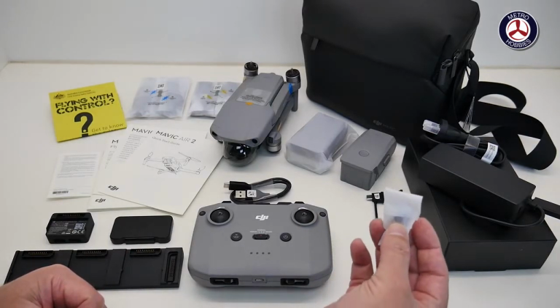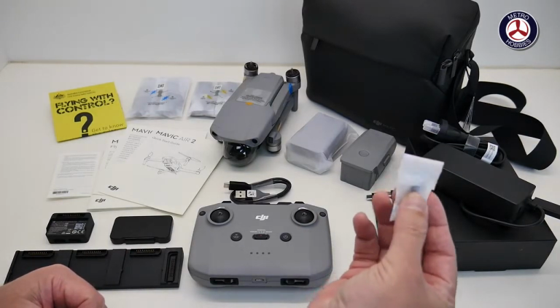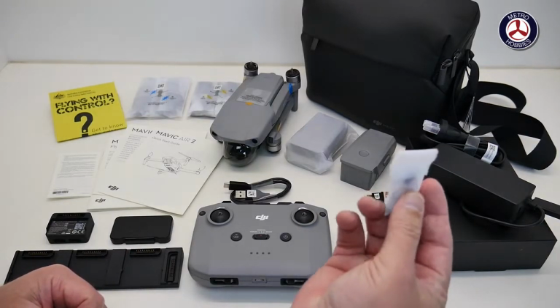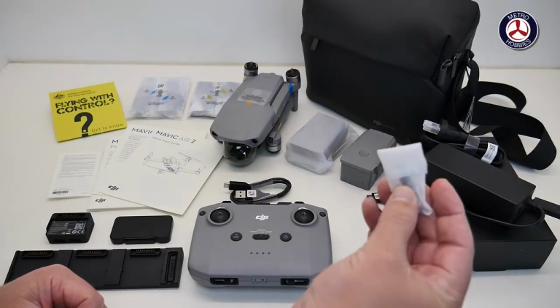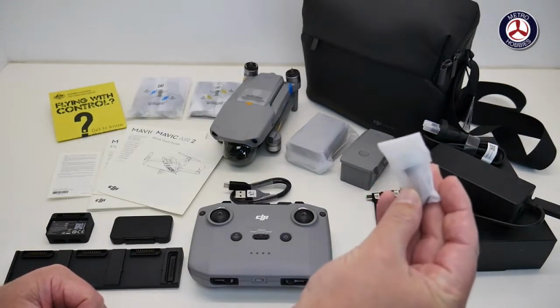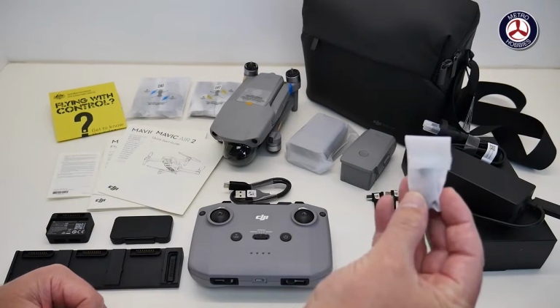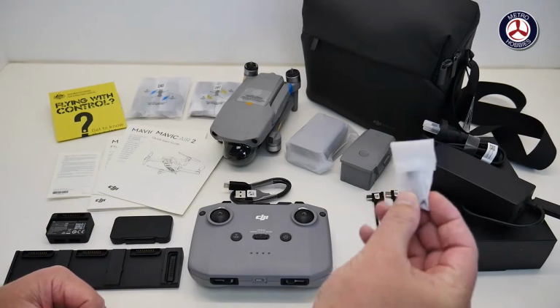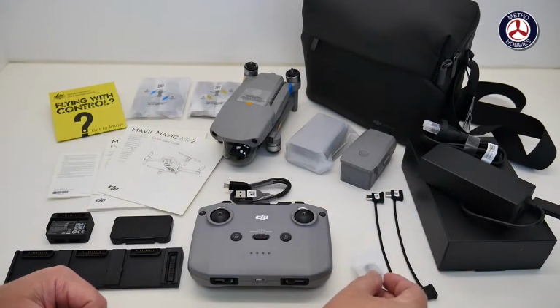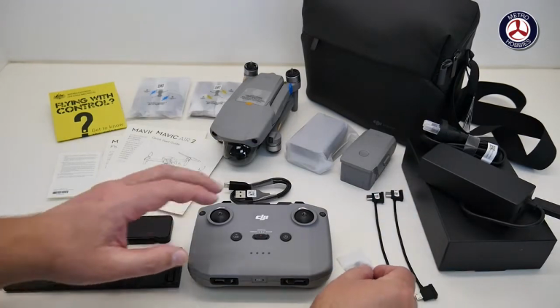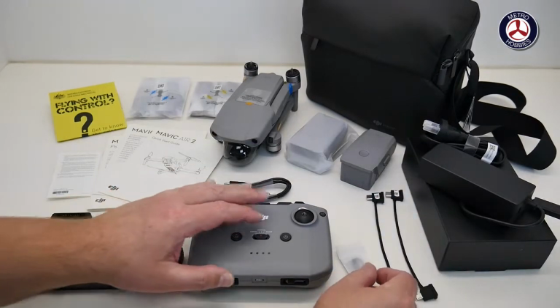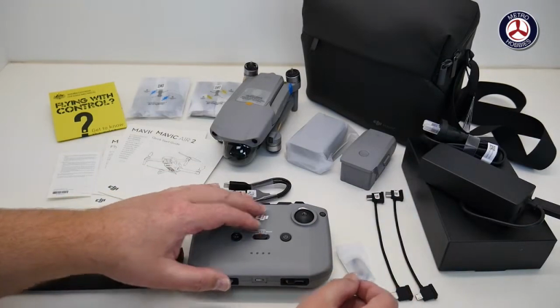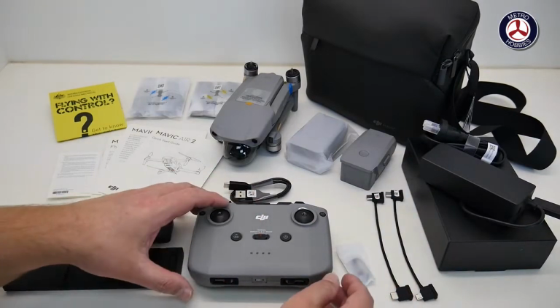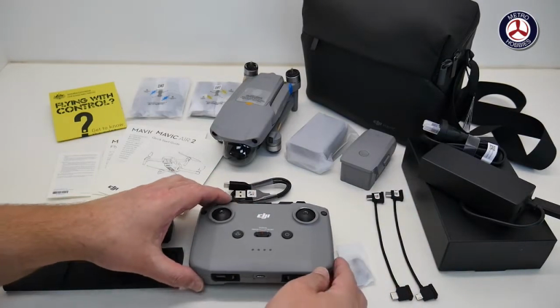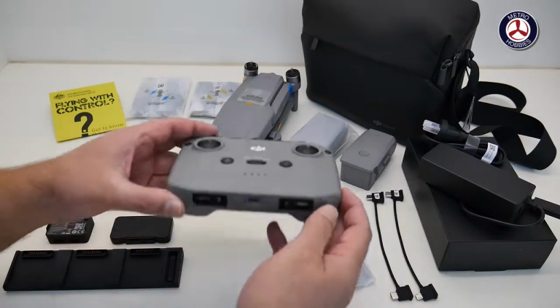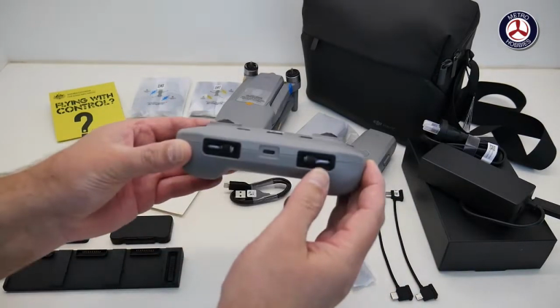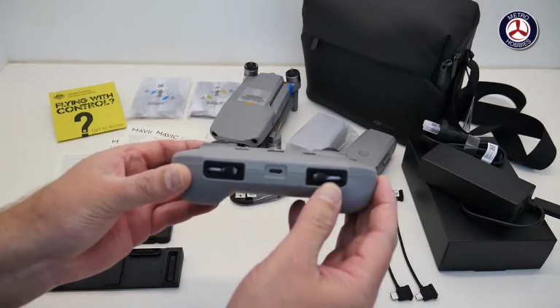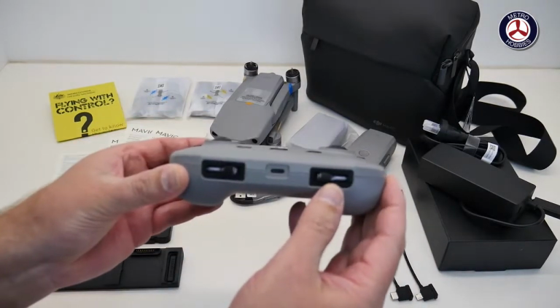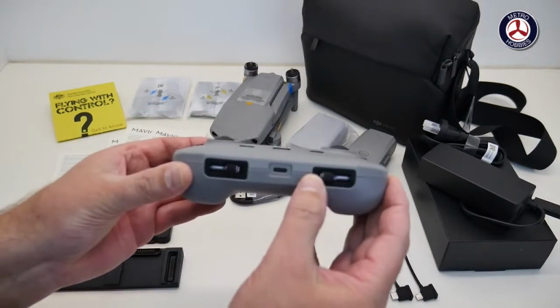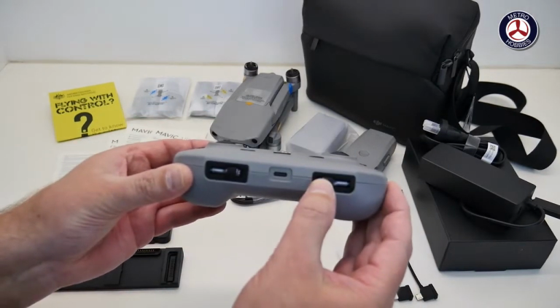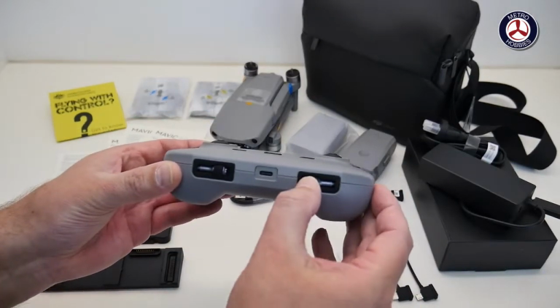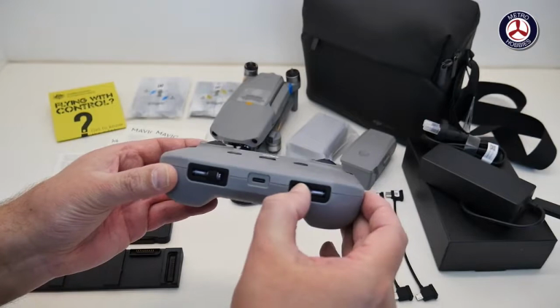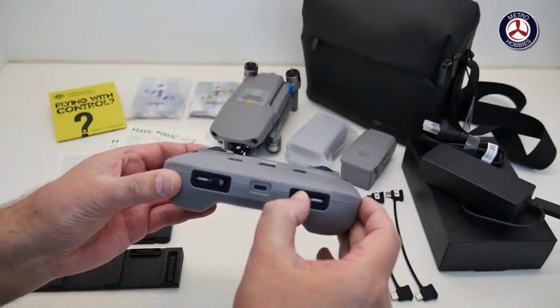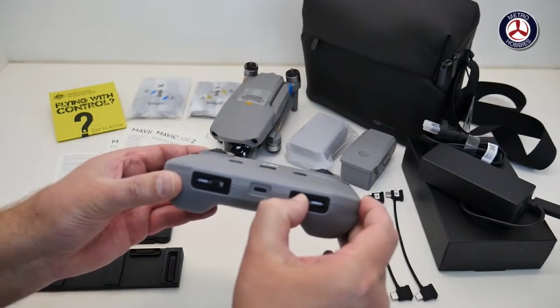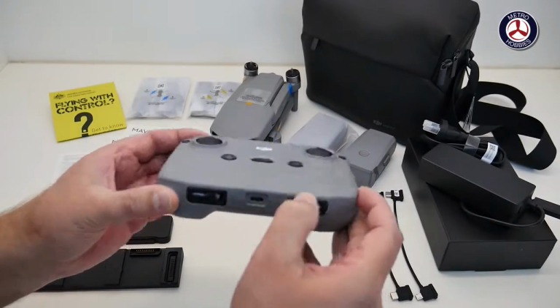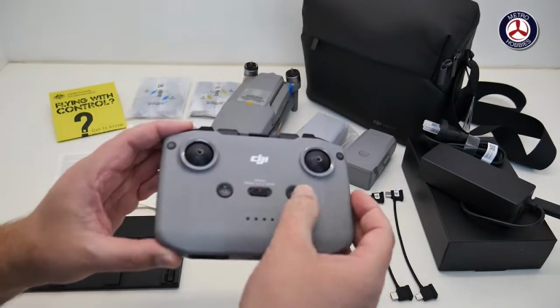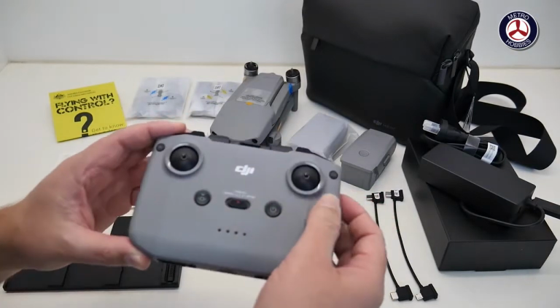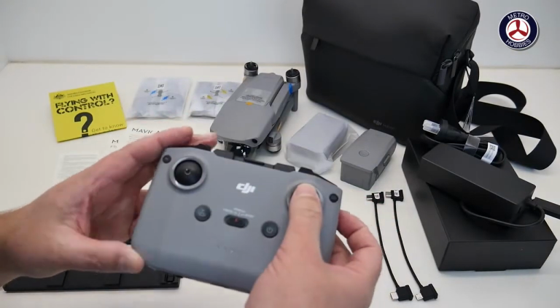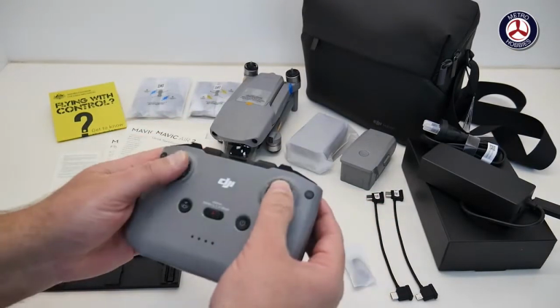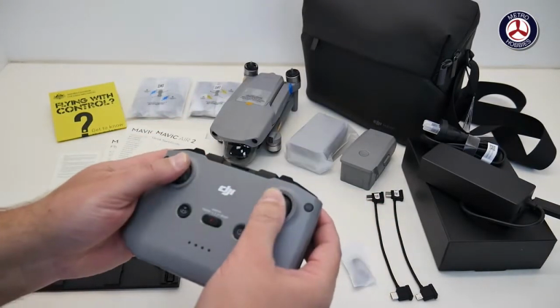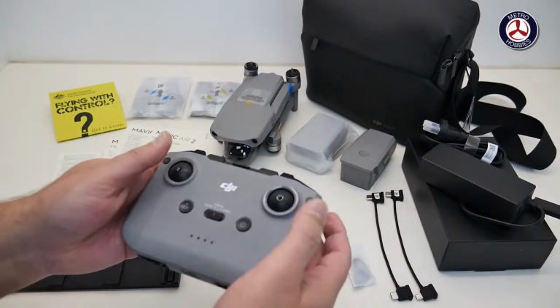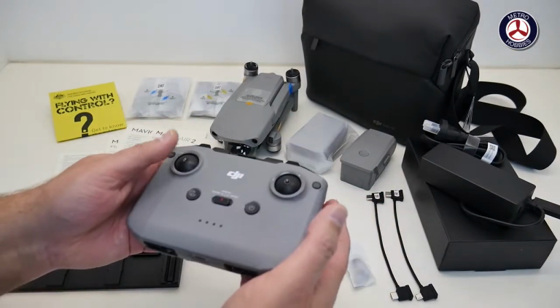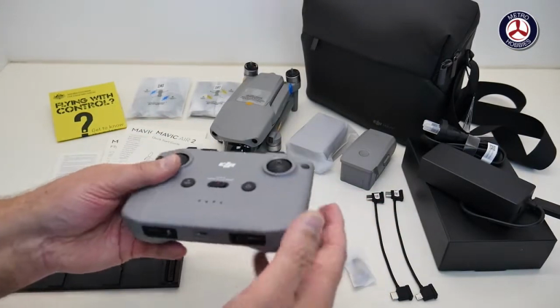There is a hidden cable — I'll show you in a minute — for the Lightning connector as well, for those iPhone users out there. There's also a little baggie with some extra sticks for the radio. The radio does come with two sticks already on here, so you can pop these out and screw them on and away you go.